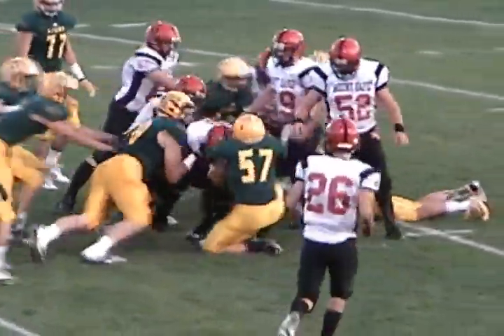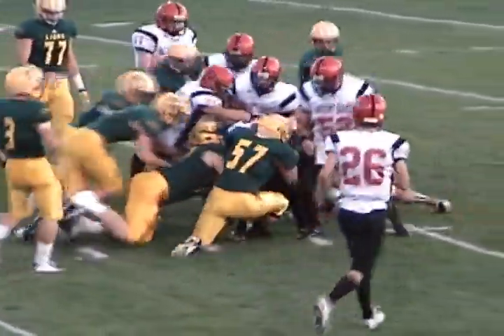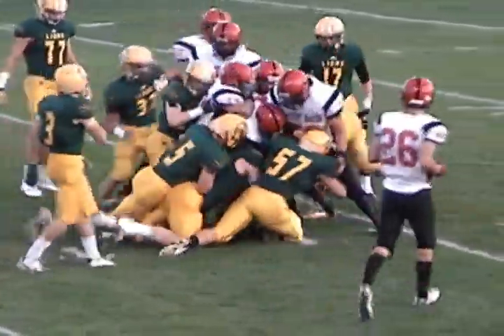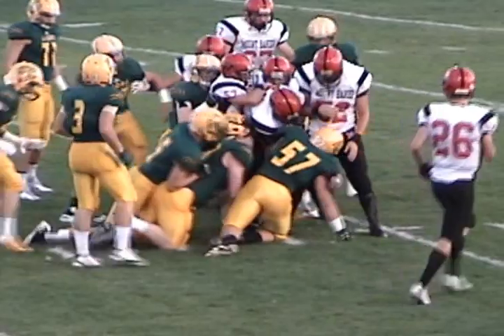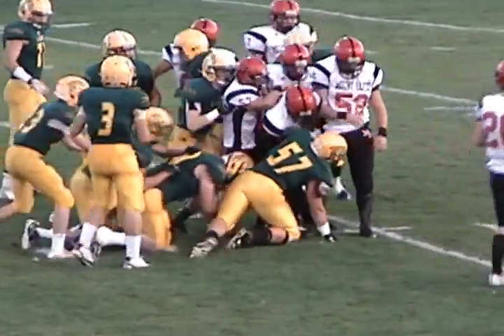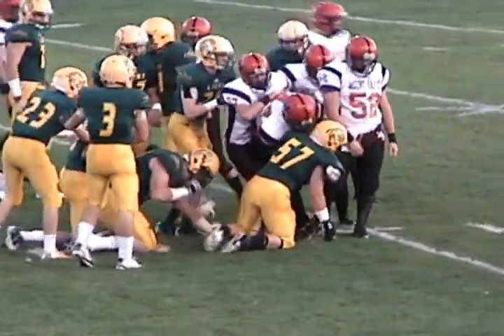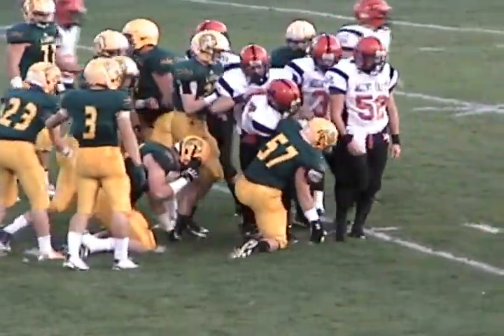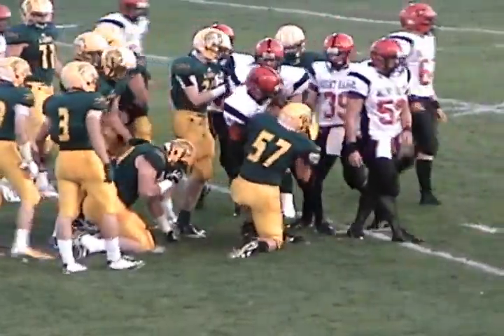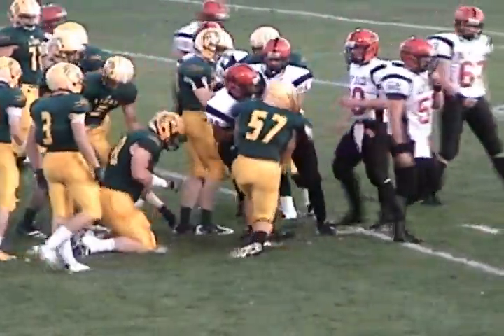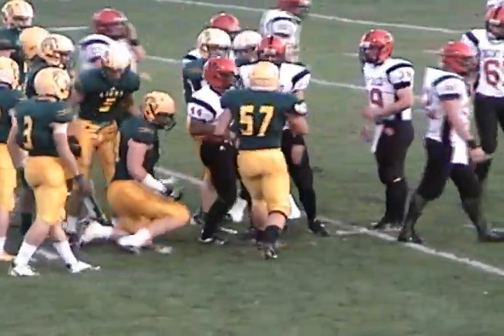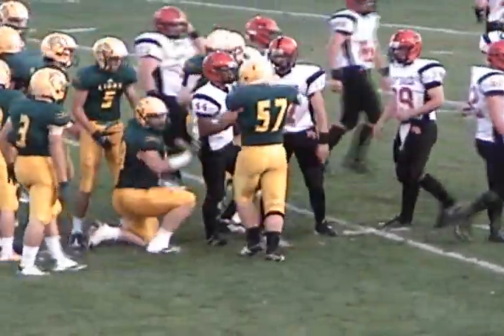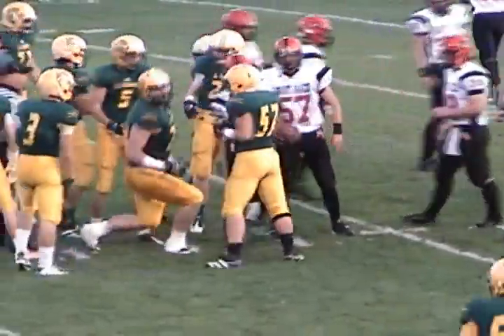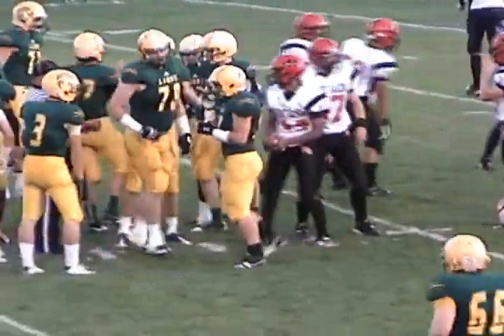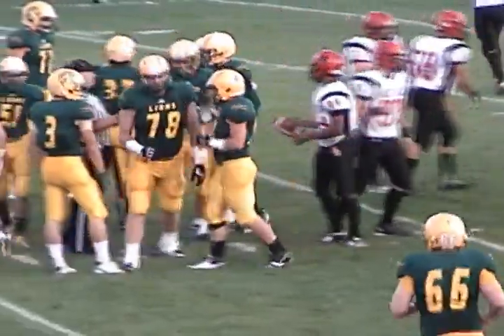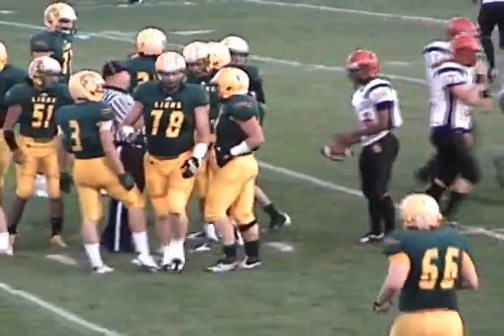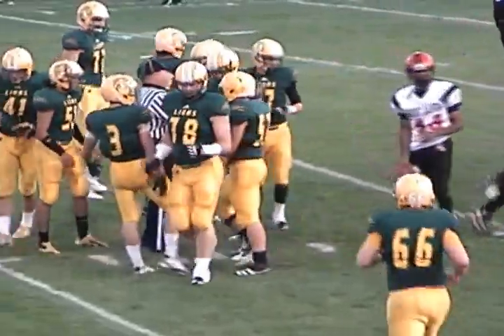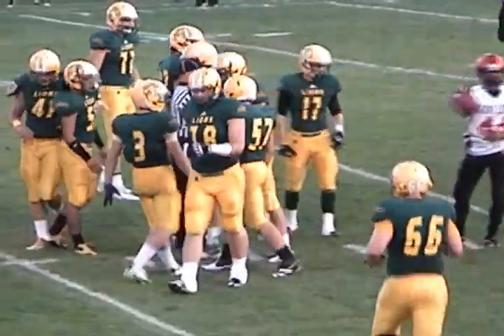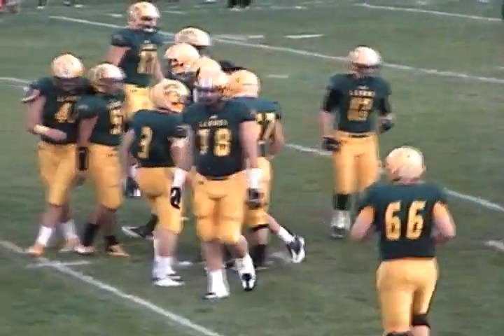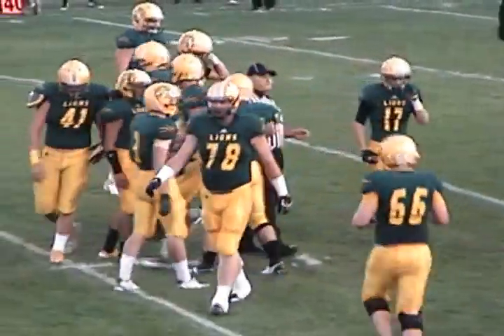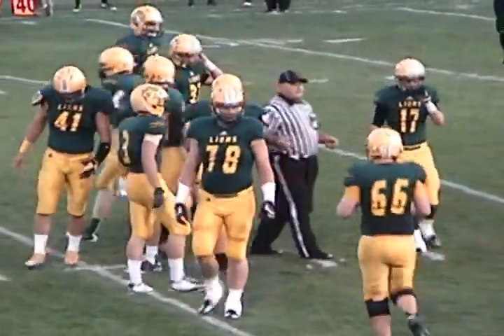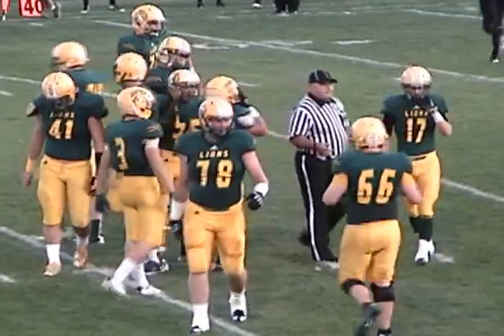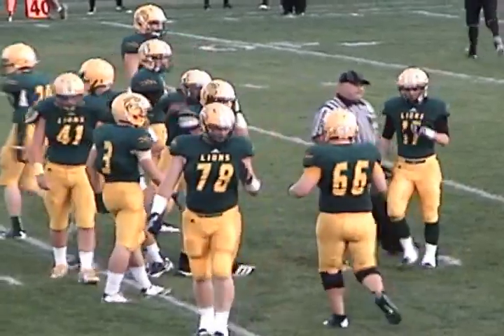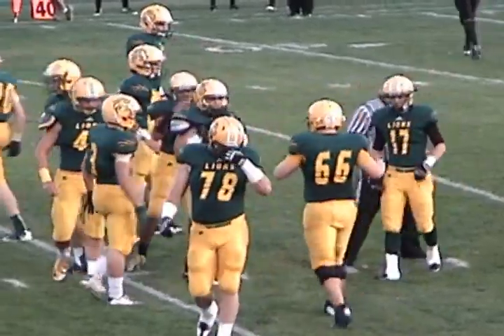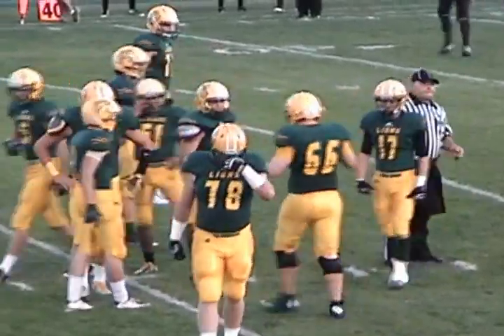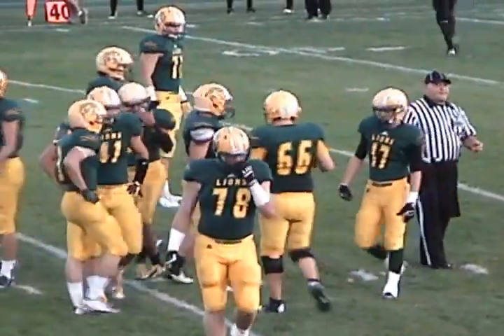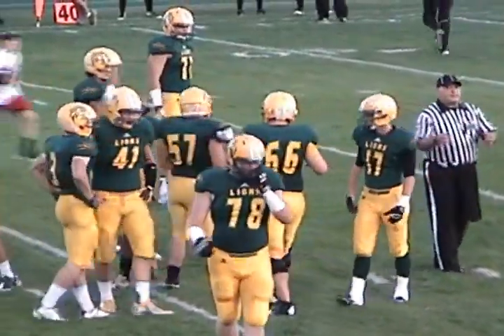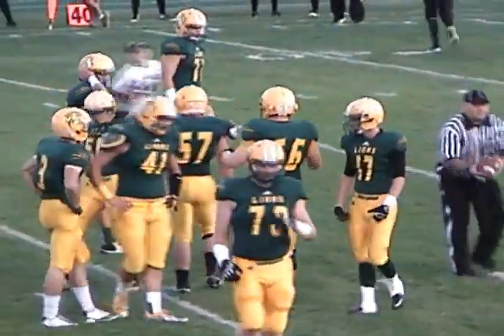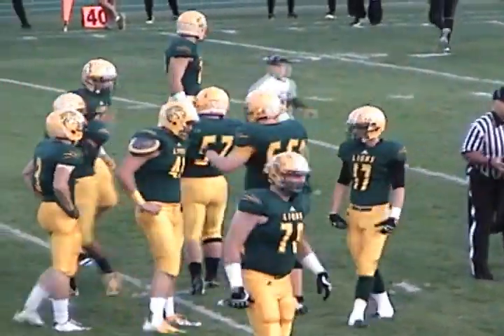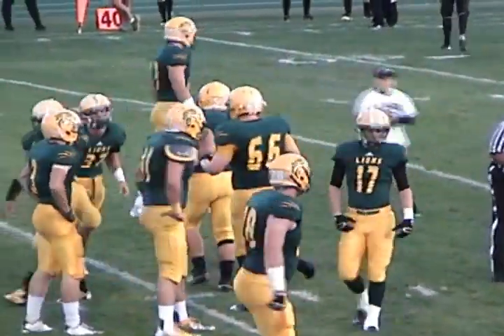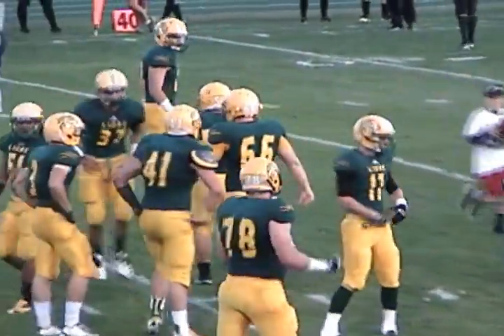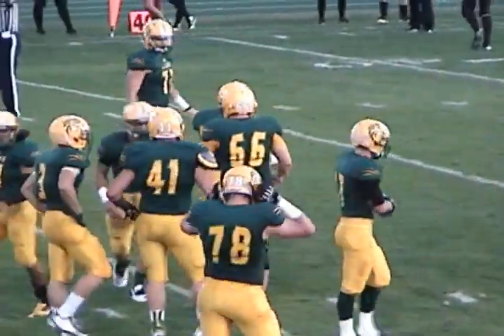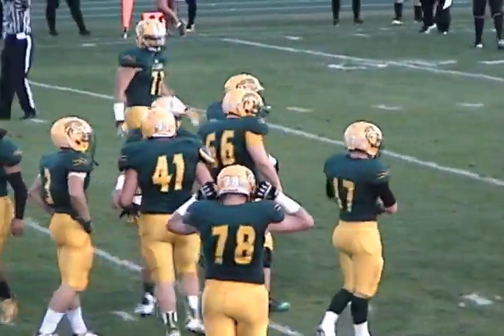Isaiah Swinton, the ball carrier, met by a host of Lions. Casey Halbert's there, Matt Barr, also Gabe Kamek, number 17.